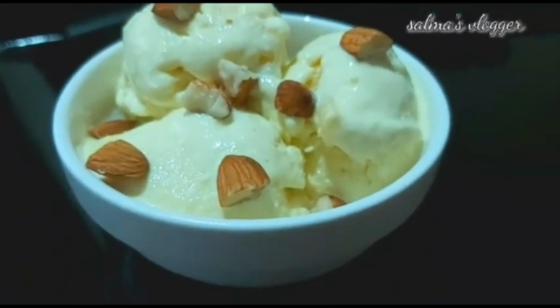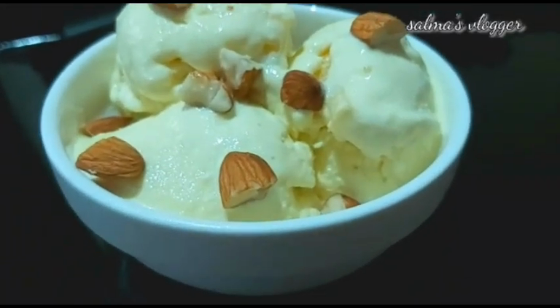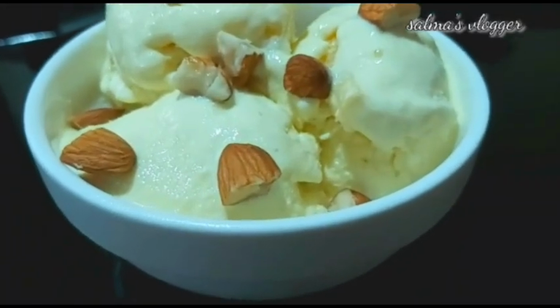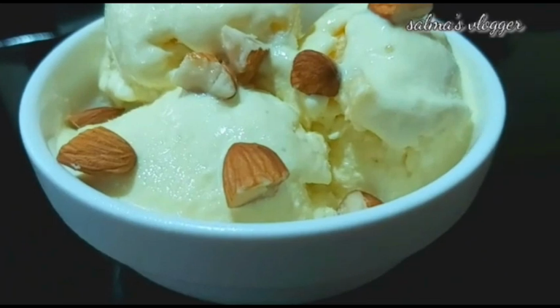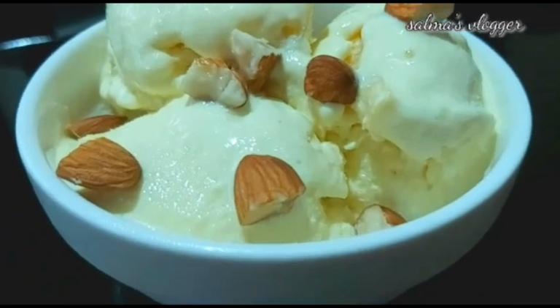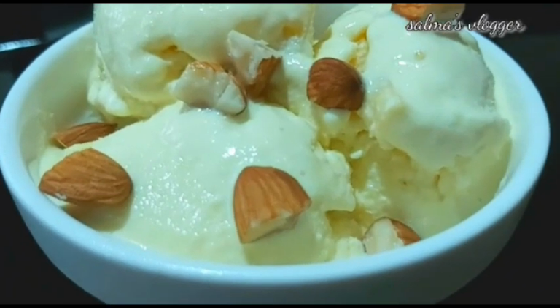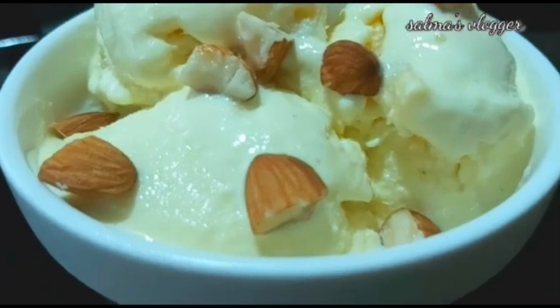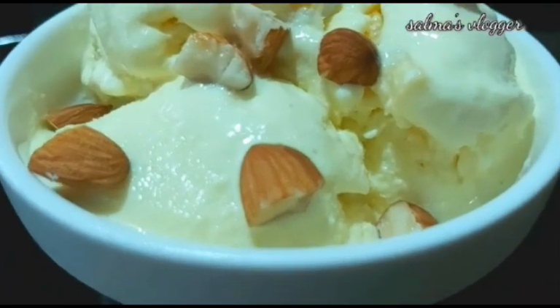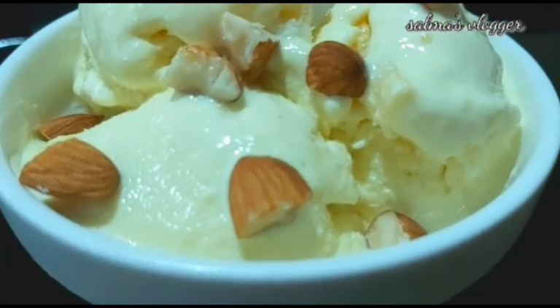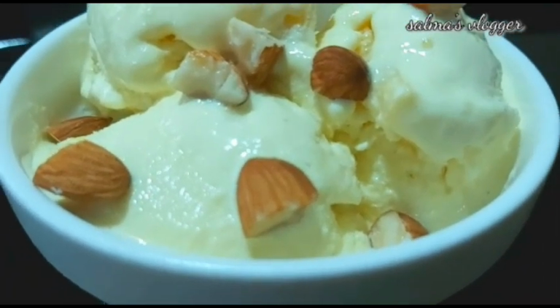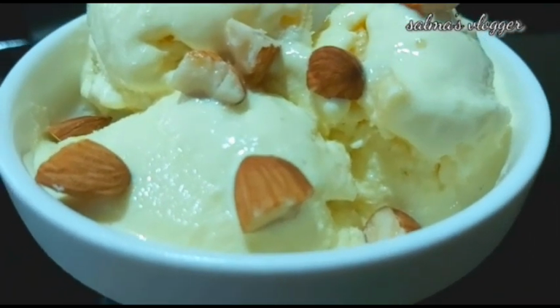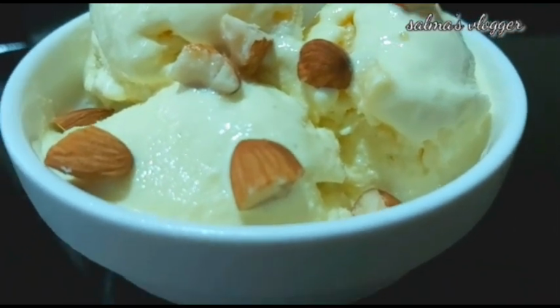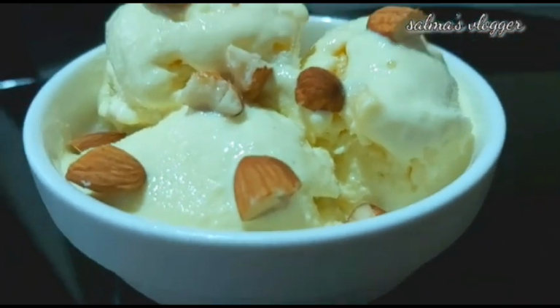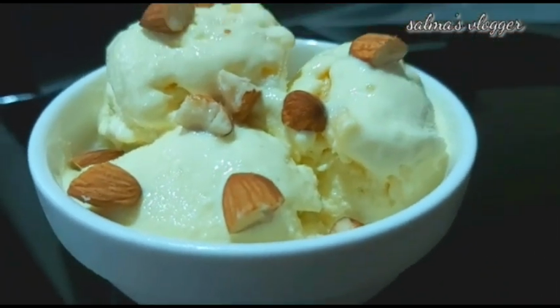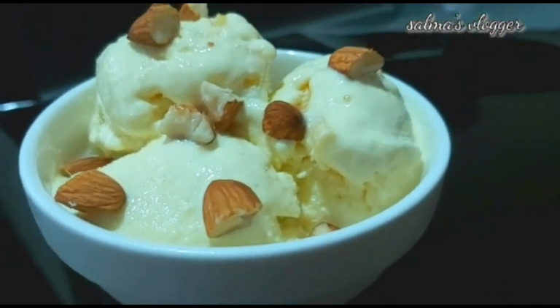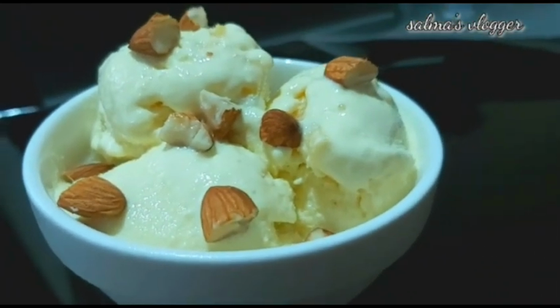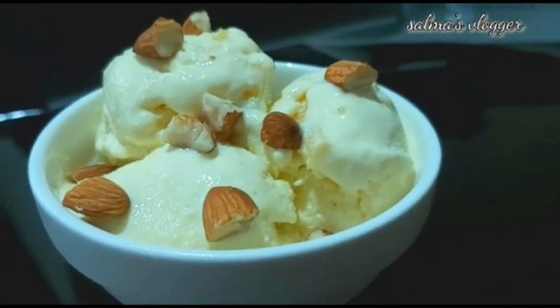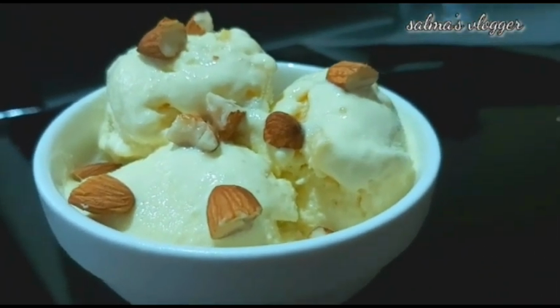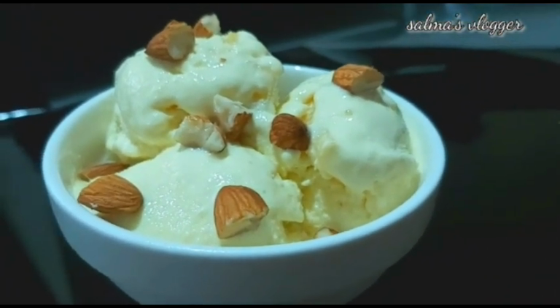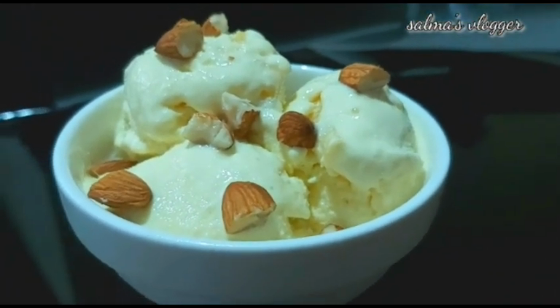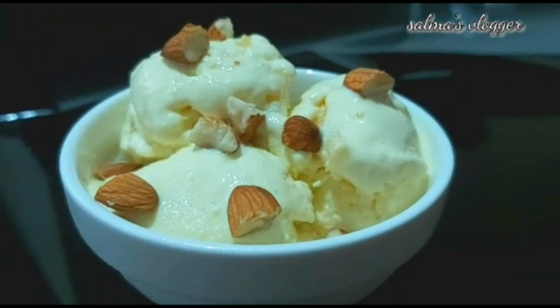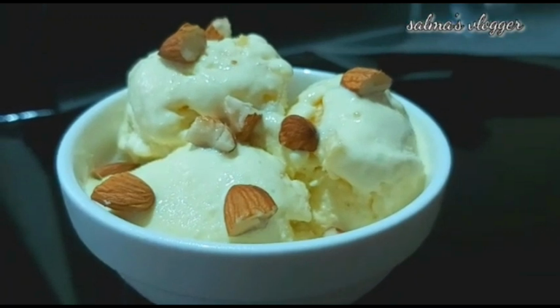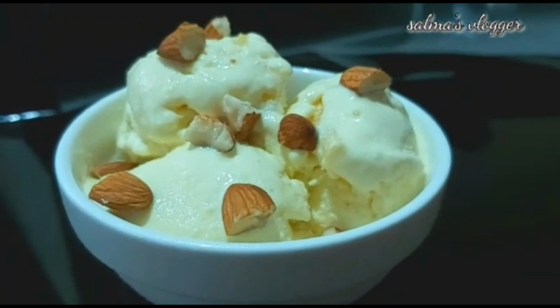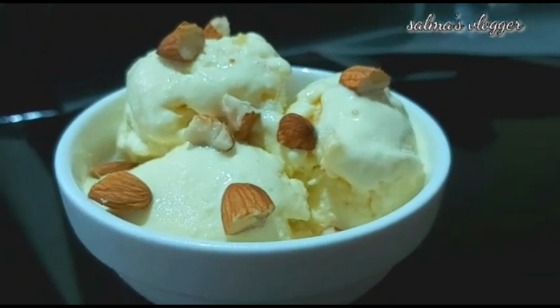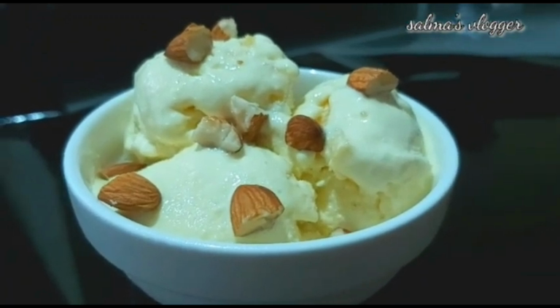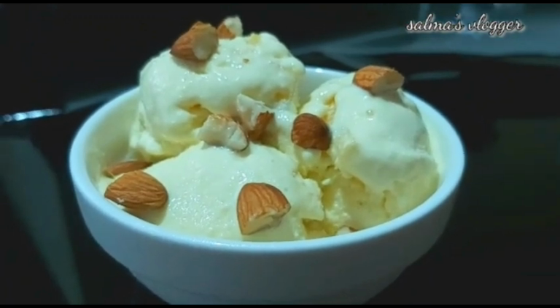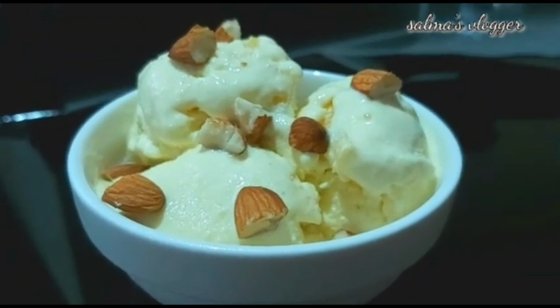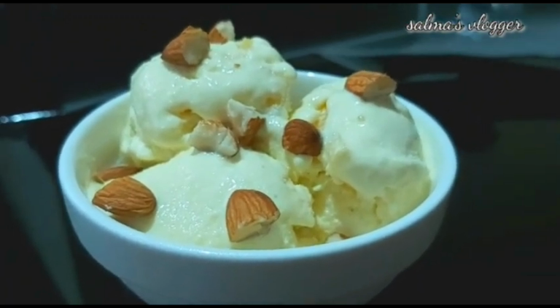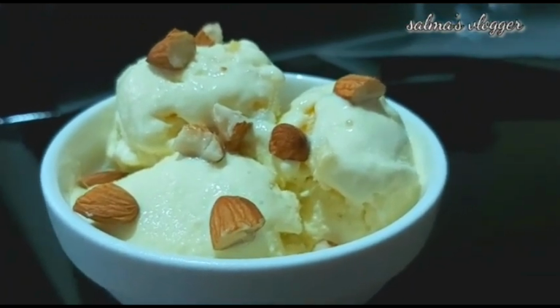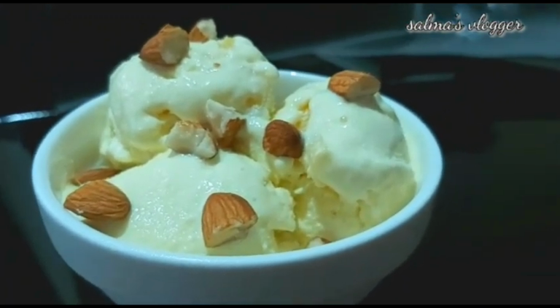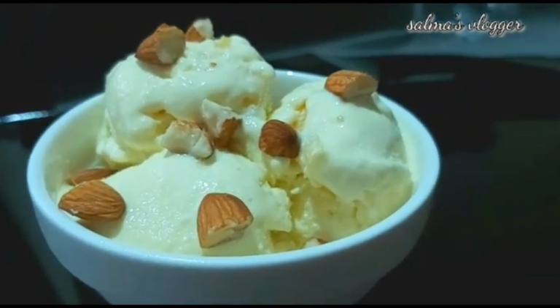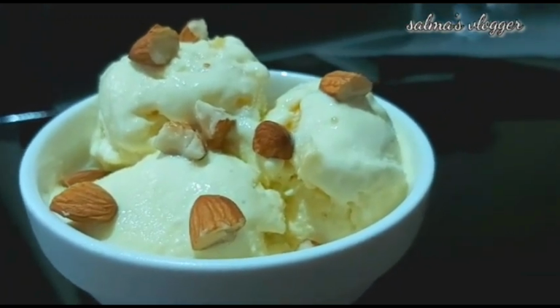Hi! As-salamu alaykum! Namaskaram! In this video, I have made a recipe for mango ice cream. It is very tasty and easy.